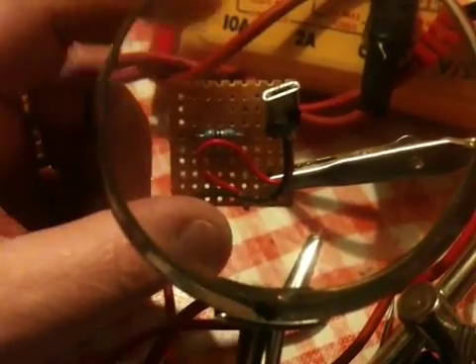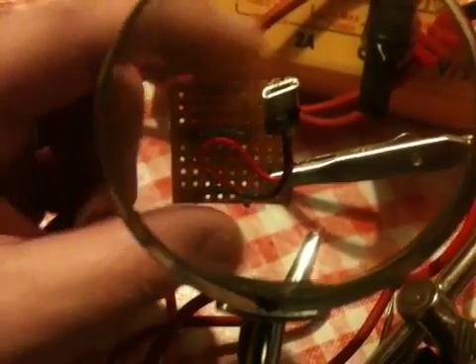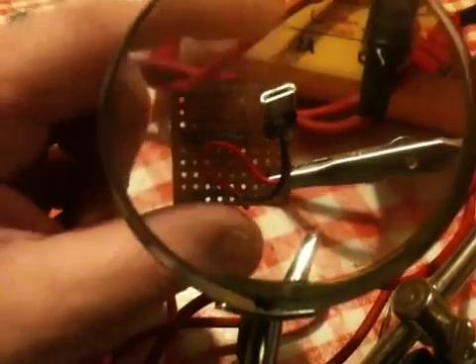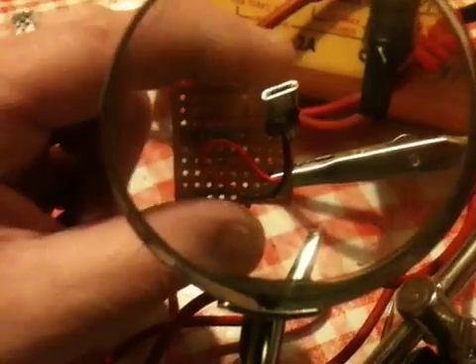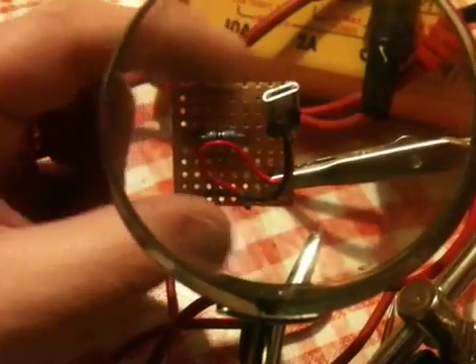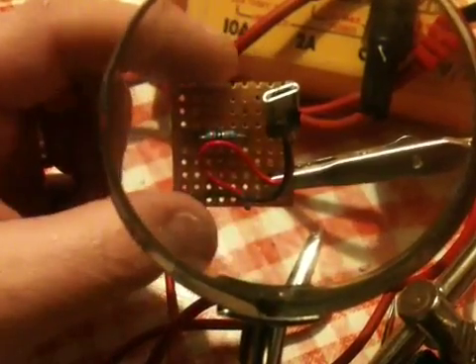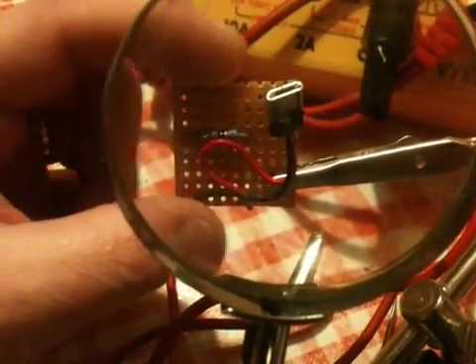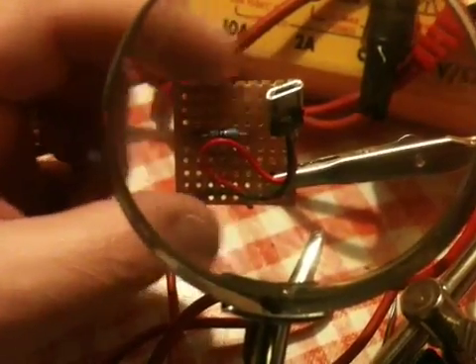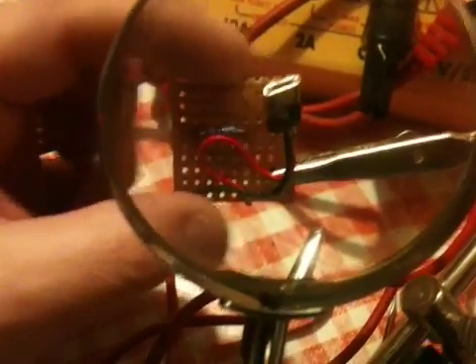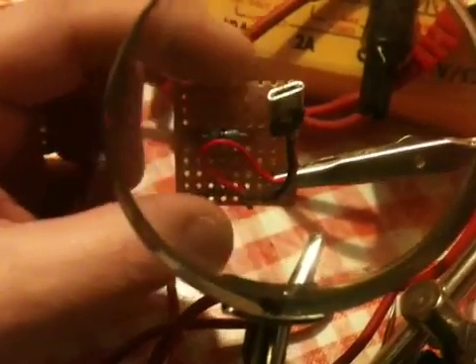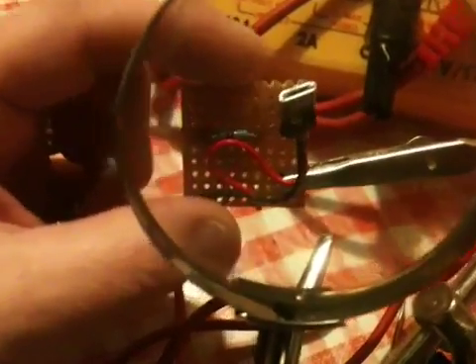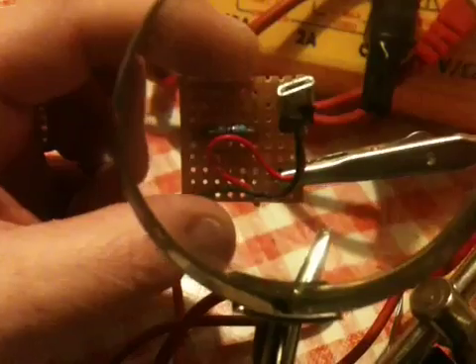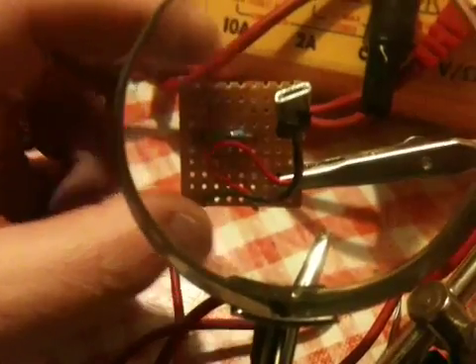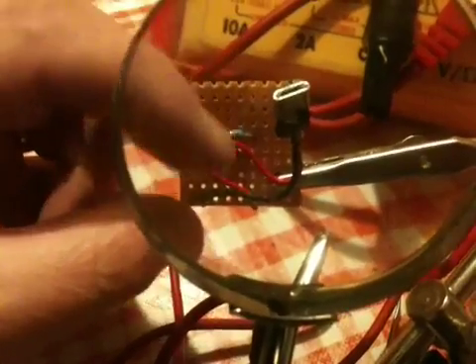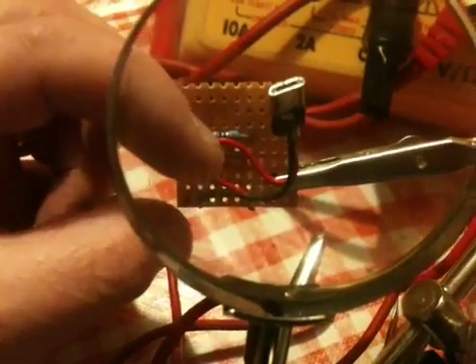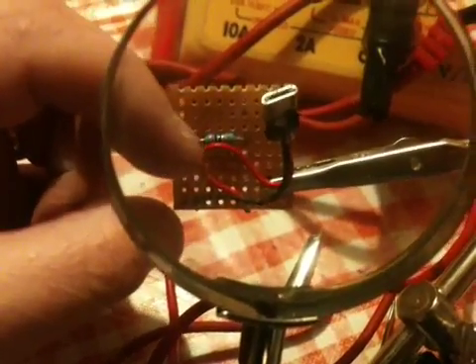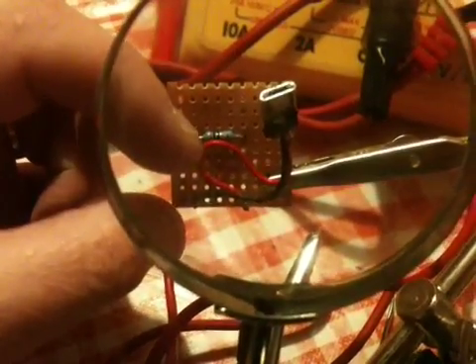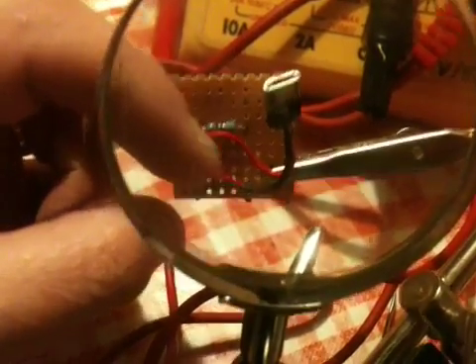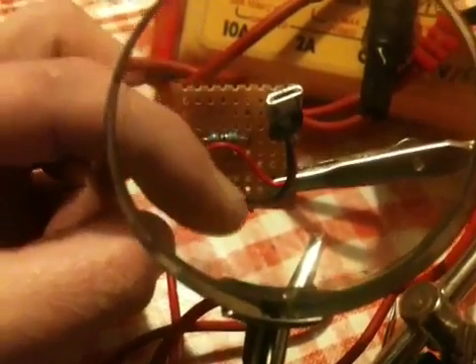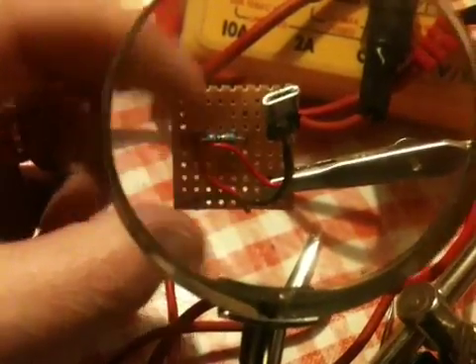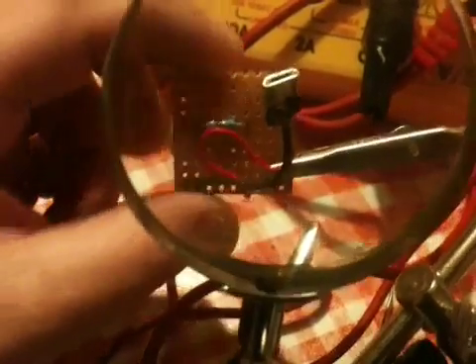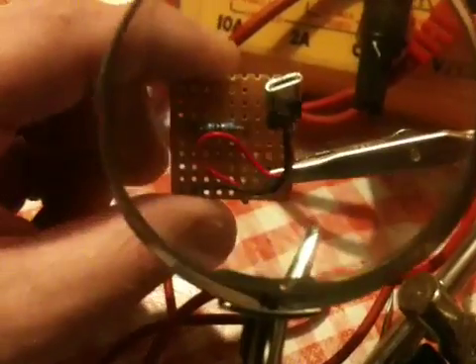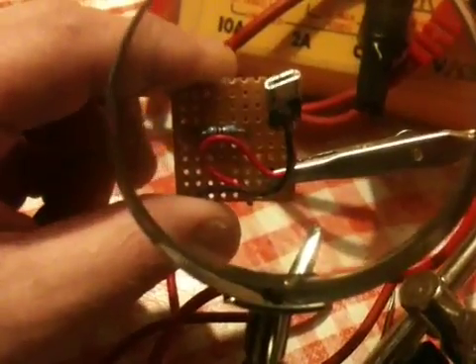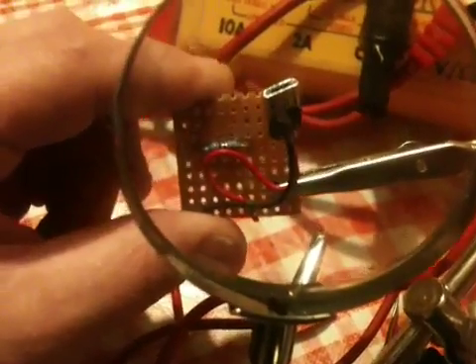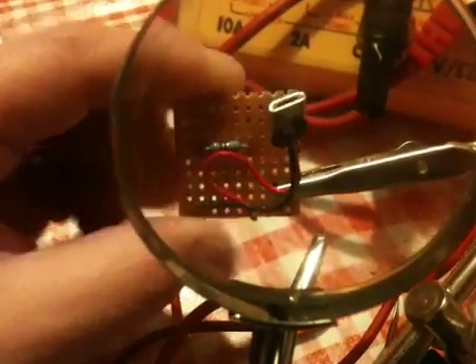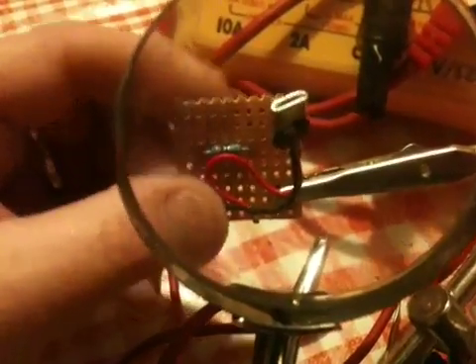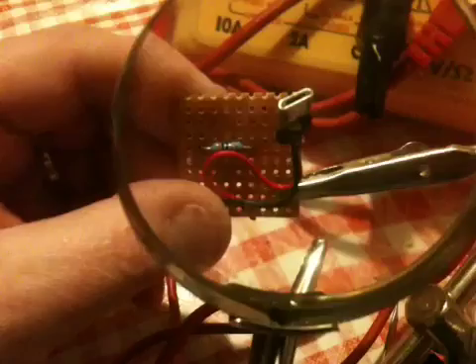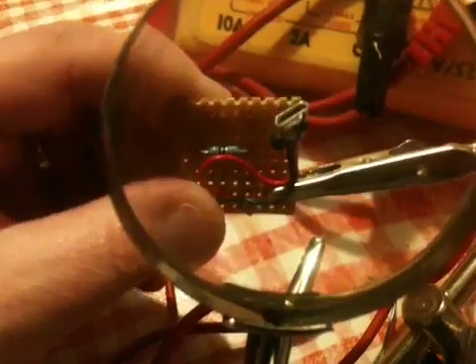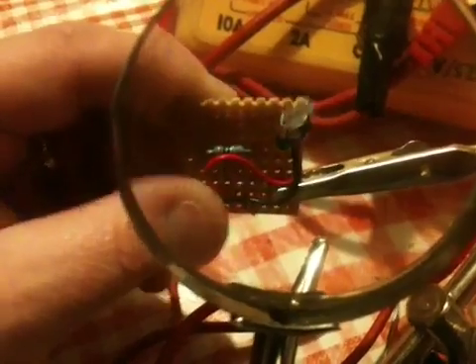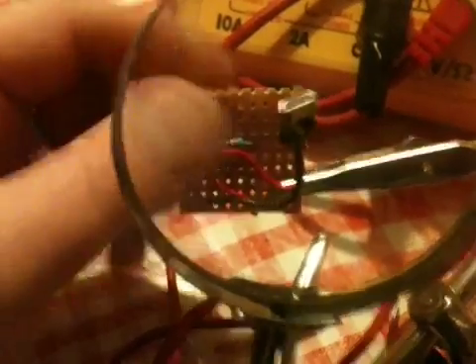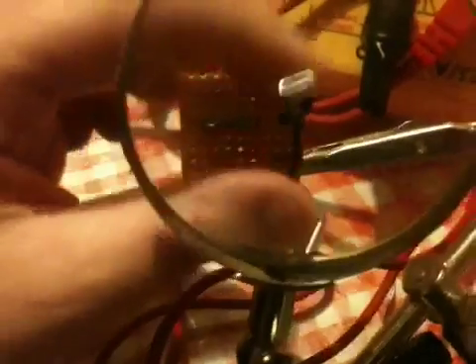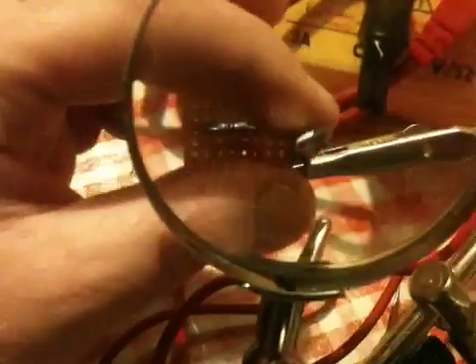So there's the final setup of the jig — it's got a 300k ohm resistor, which really just joins pins 4 and 5 together.